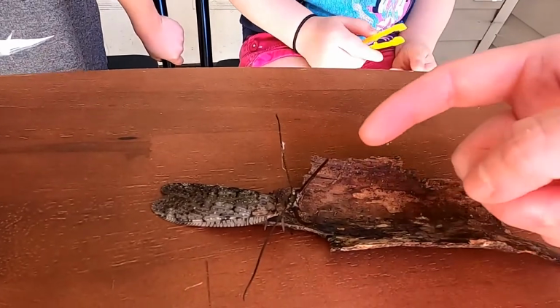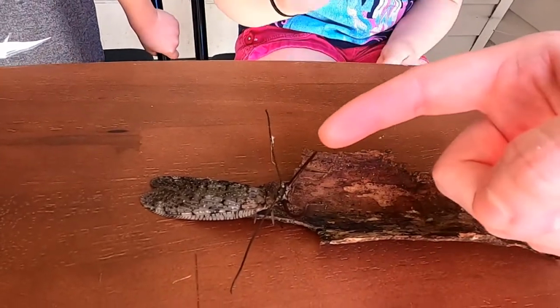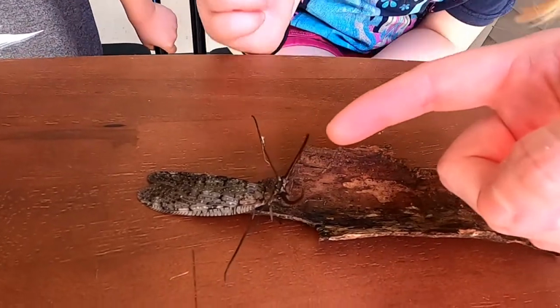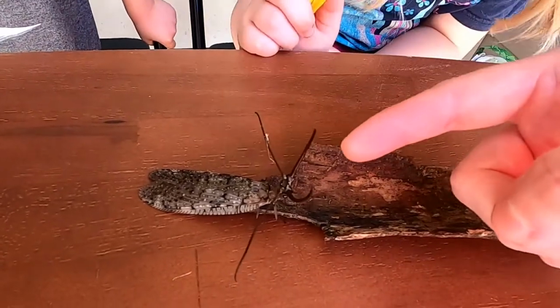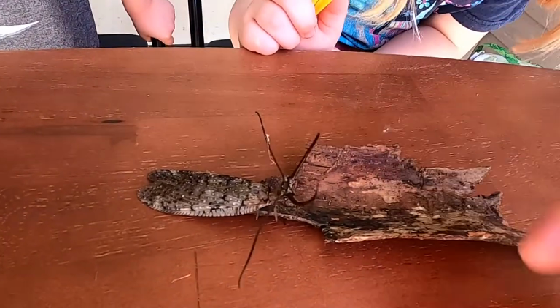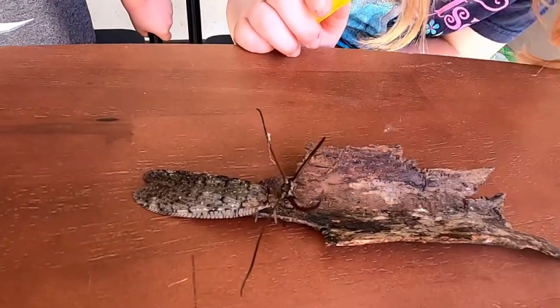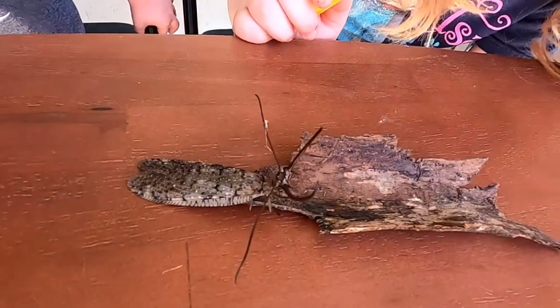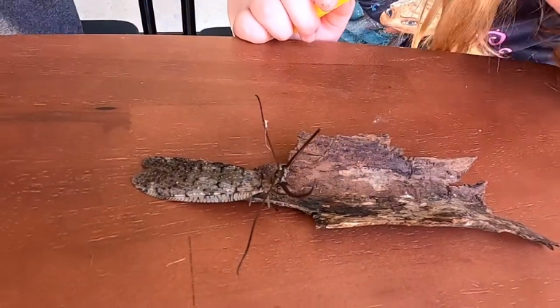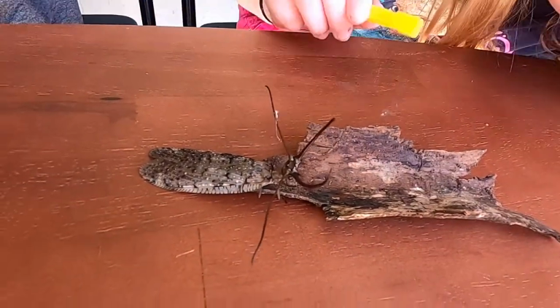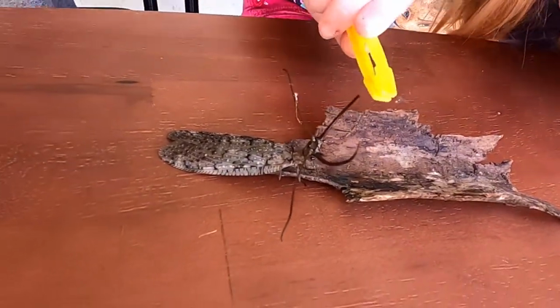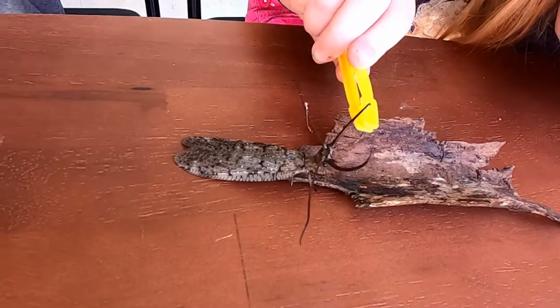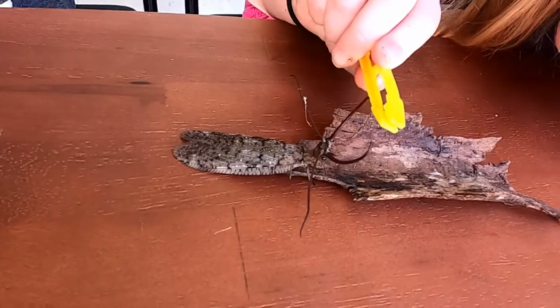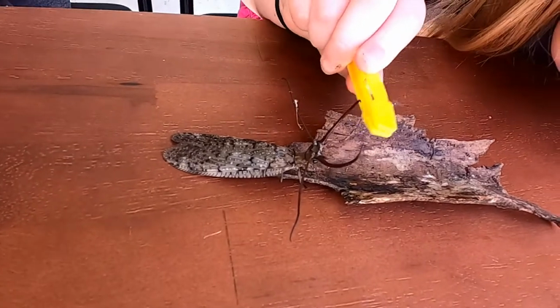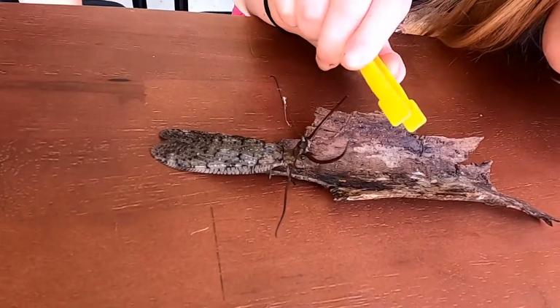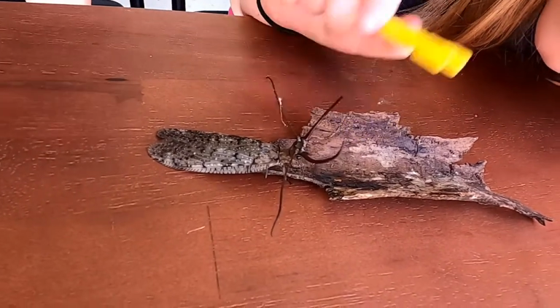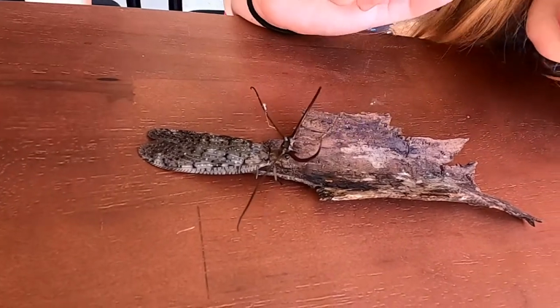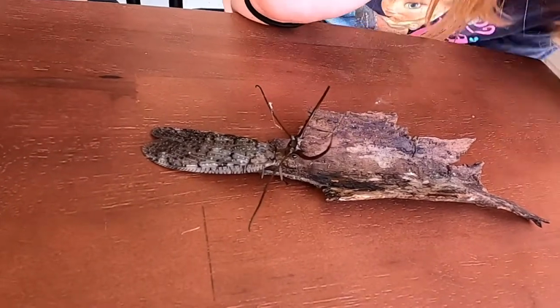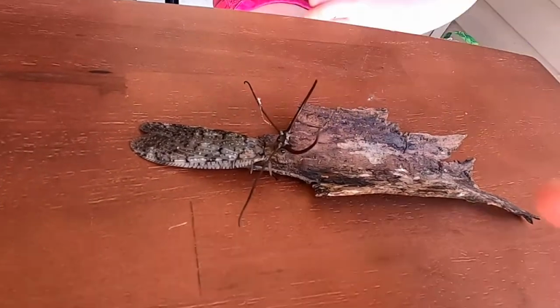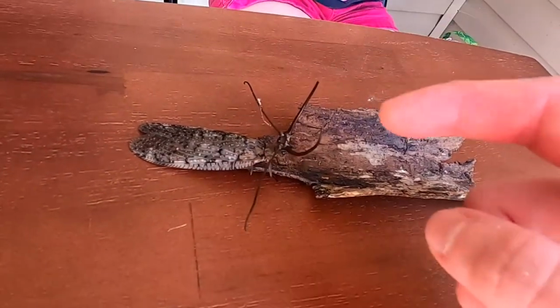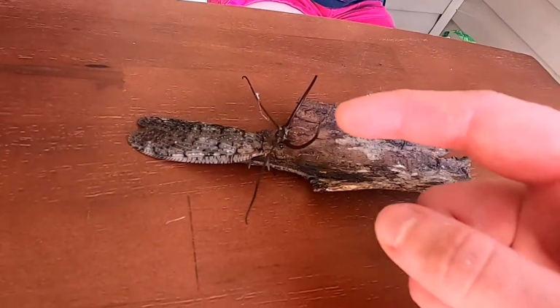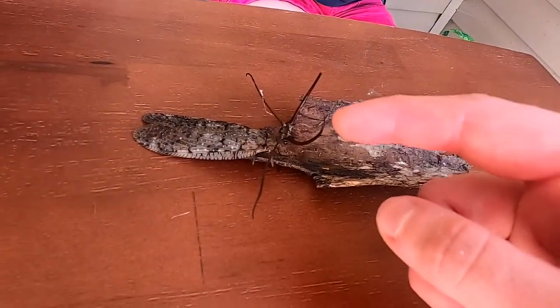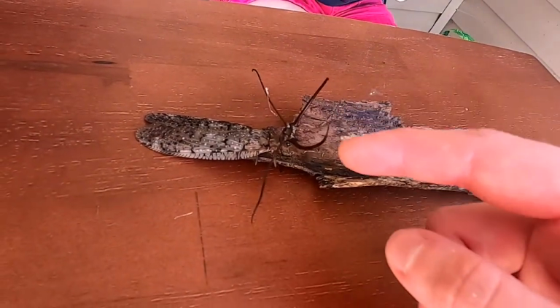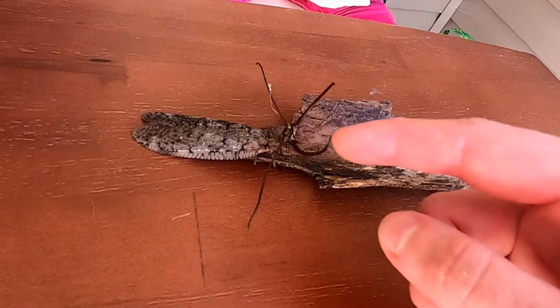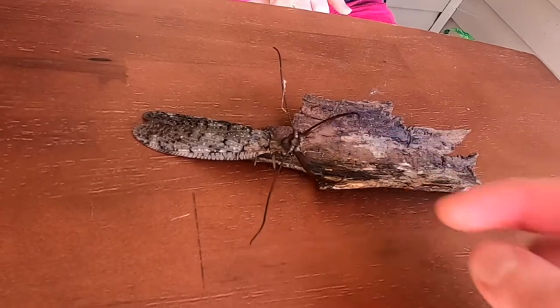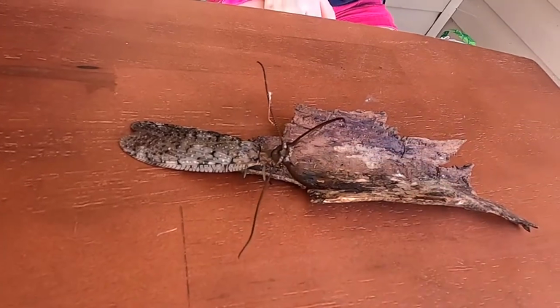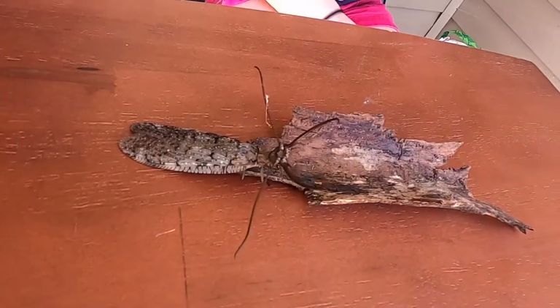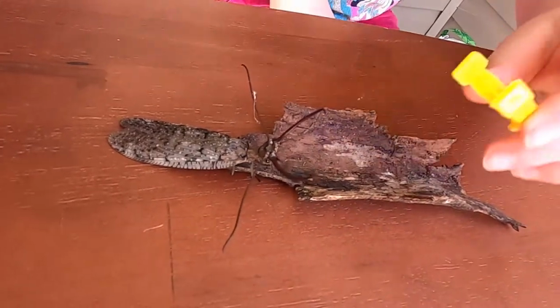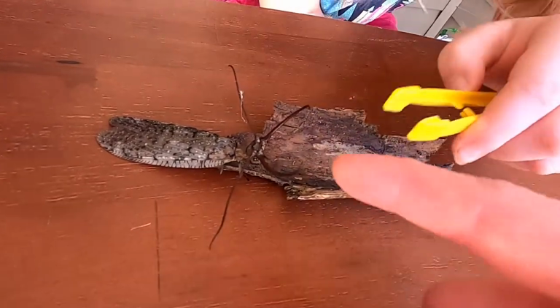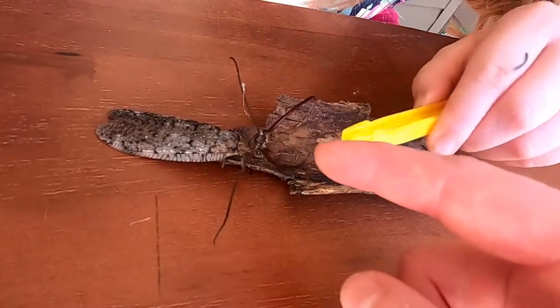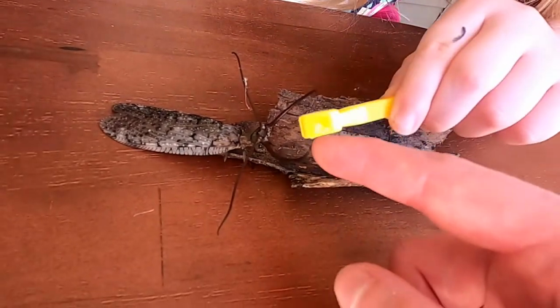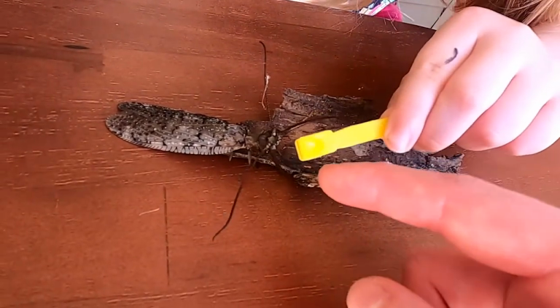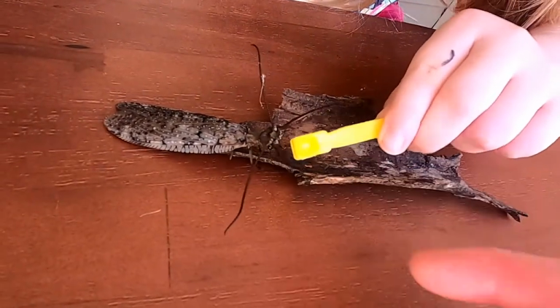Mom, let it bite you. Oh, is it those little tooth things? Yeah, that's what hurts. These big pinchers are just for looks, I think.